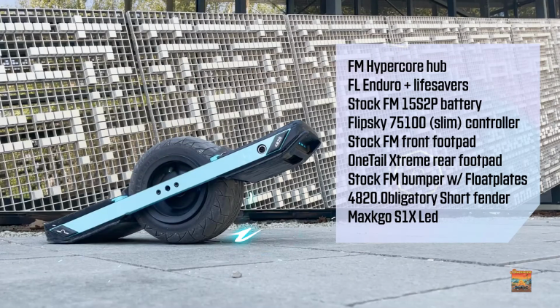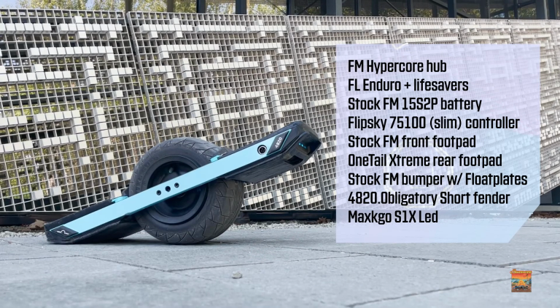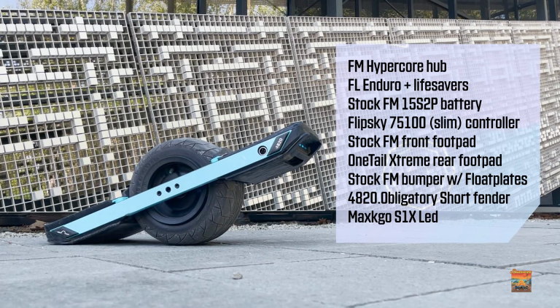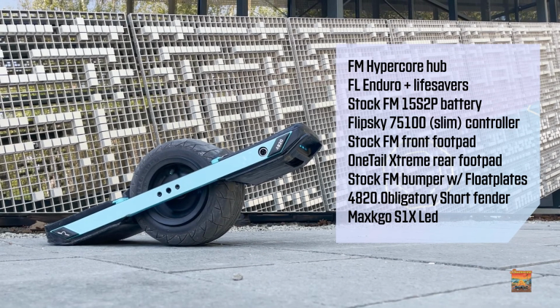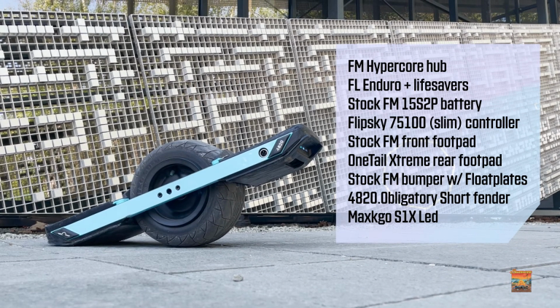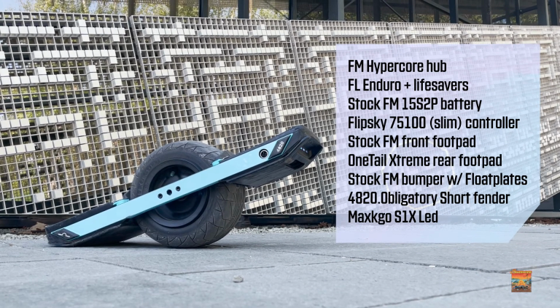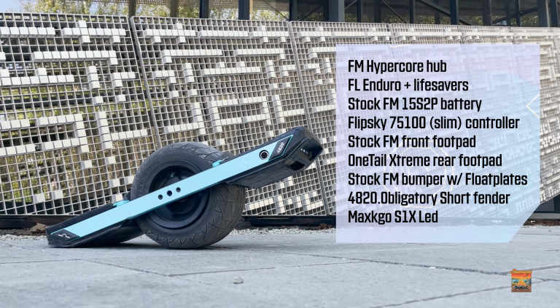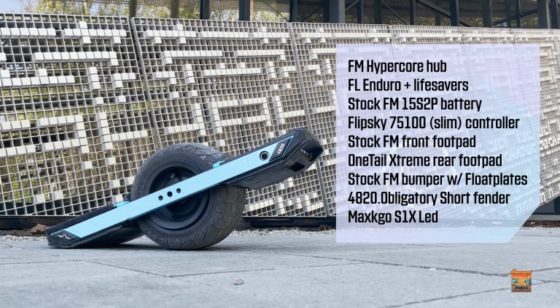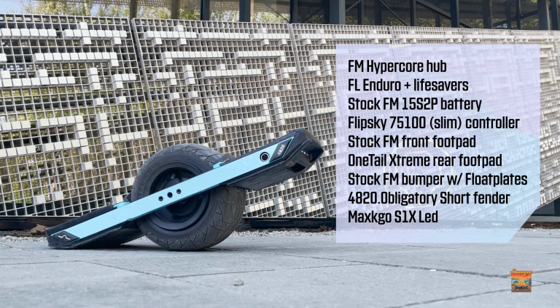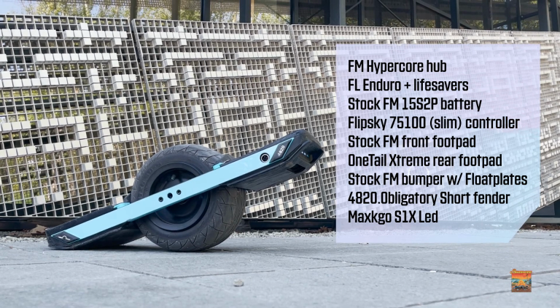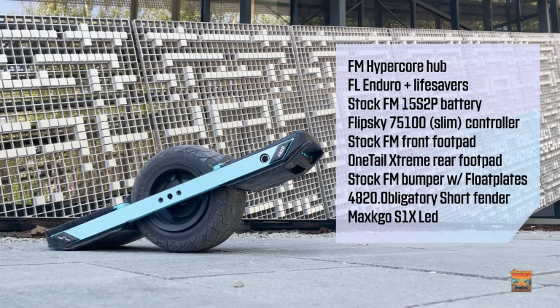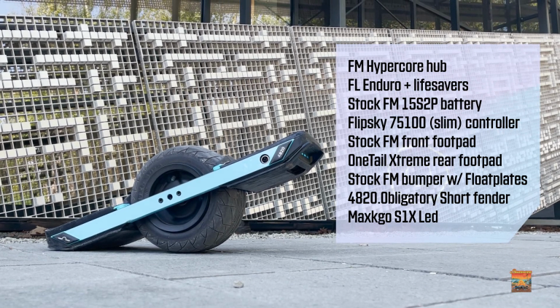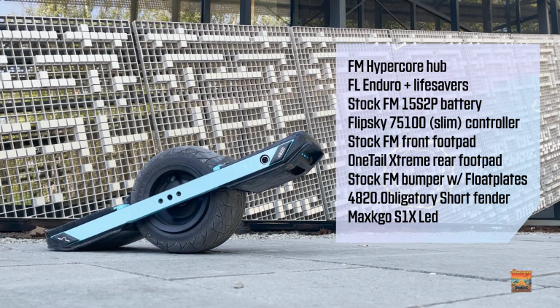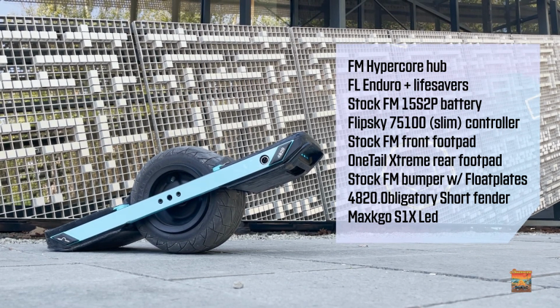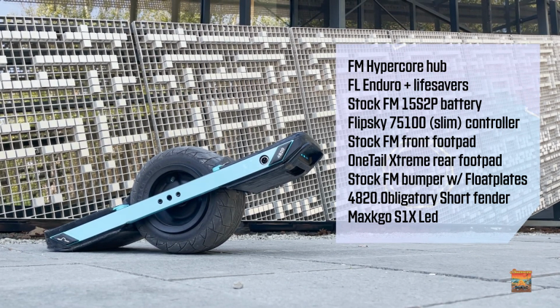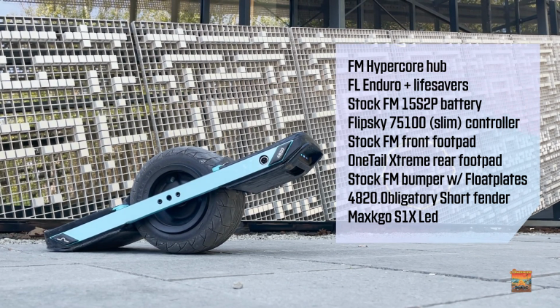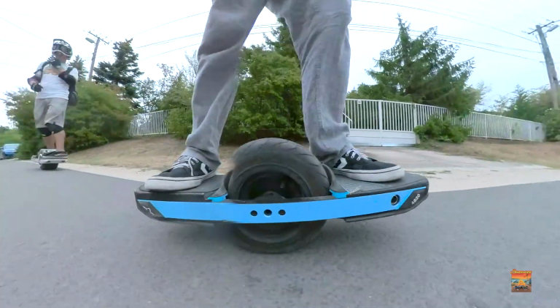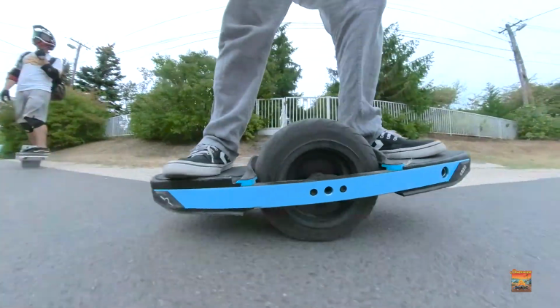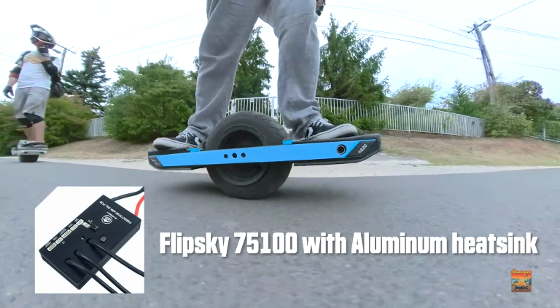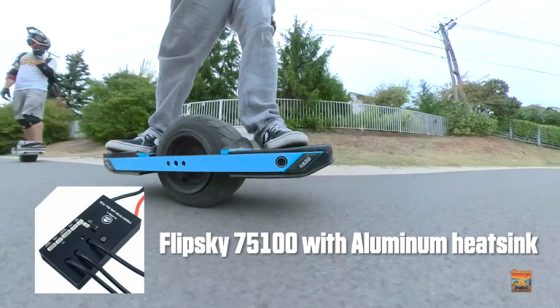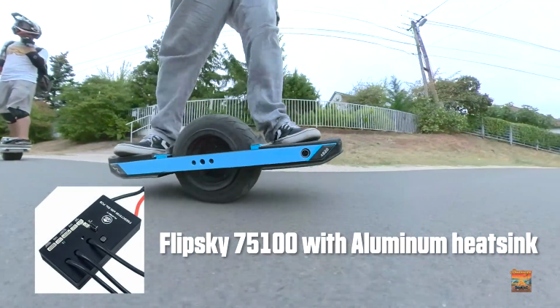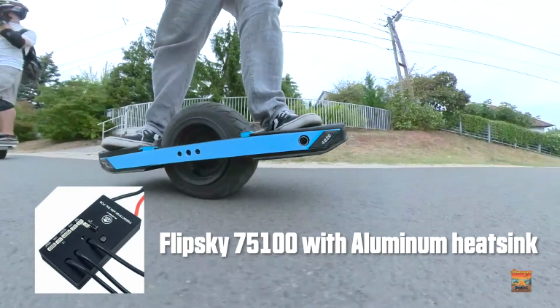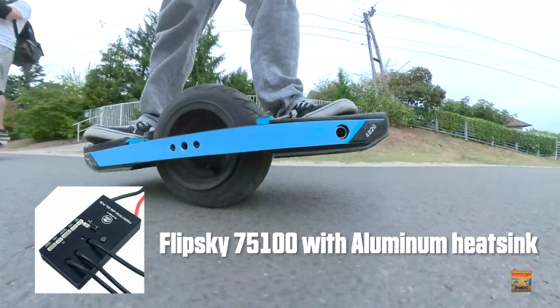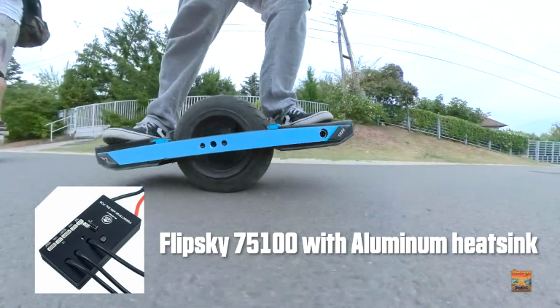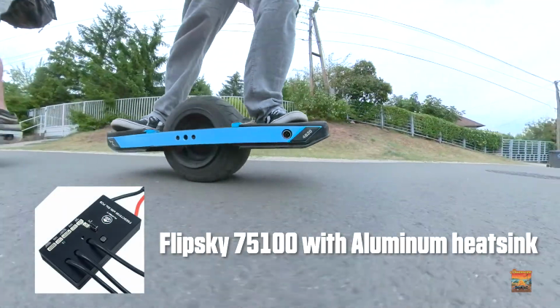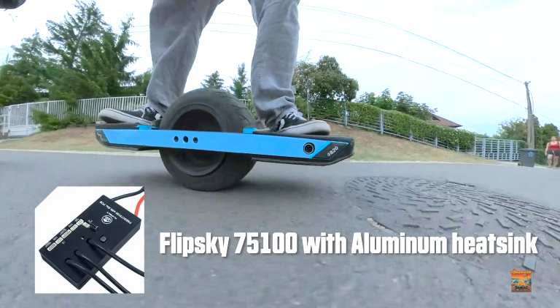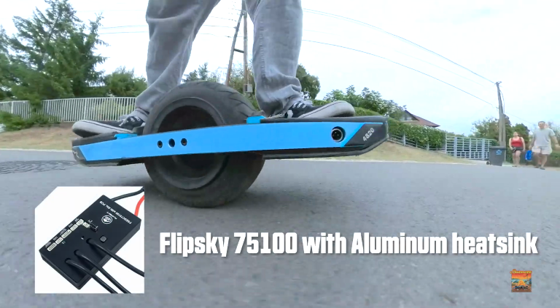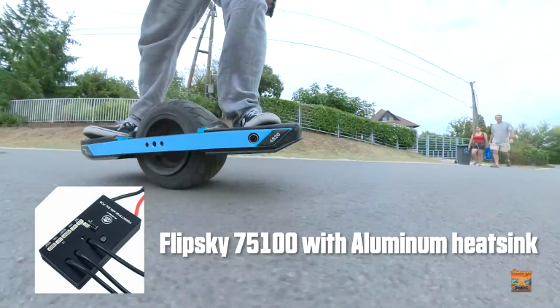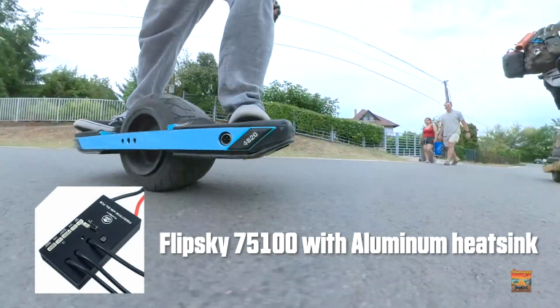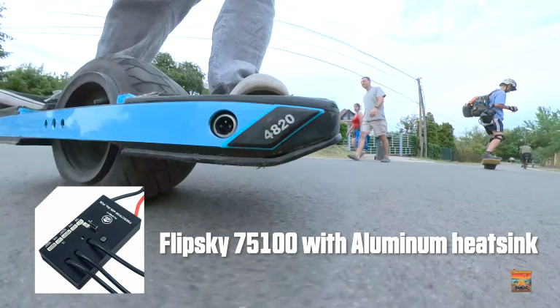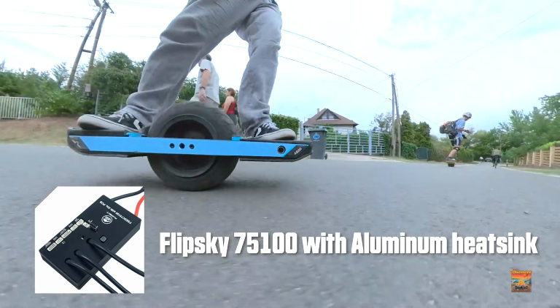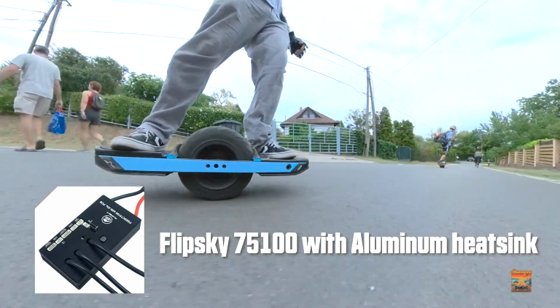Hey, what's up guys. As you guys know, I converted one of my long-dead XR's into a VESC board about a month ago. I used a FlipSky 75100 VESC — the upgraded slim aluminum version.